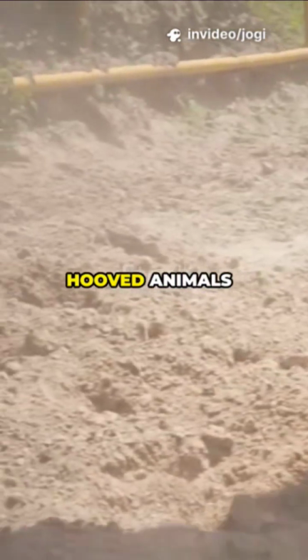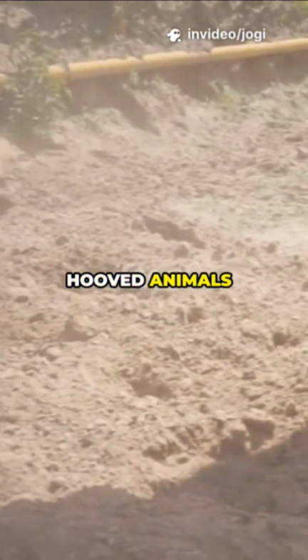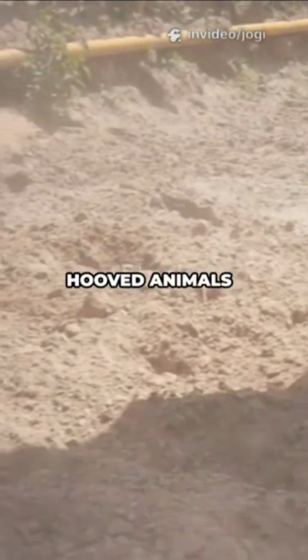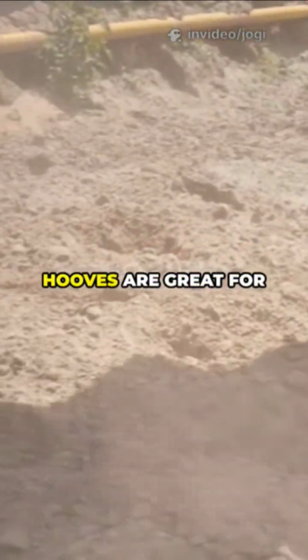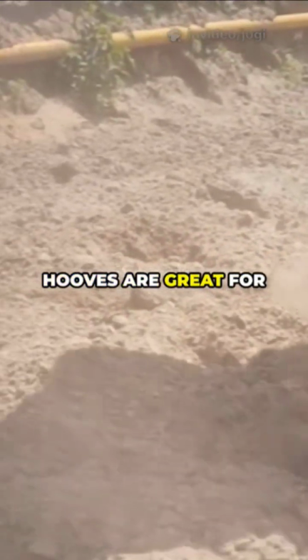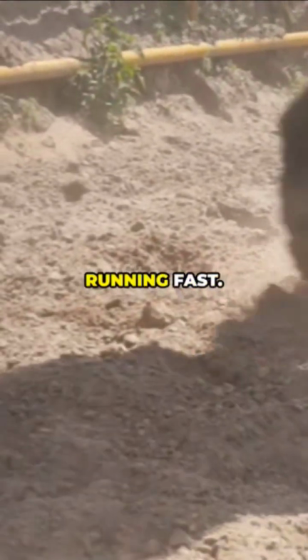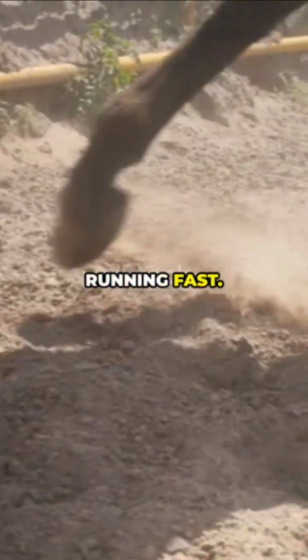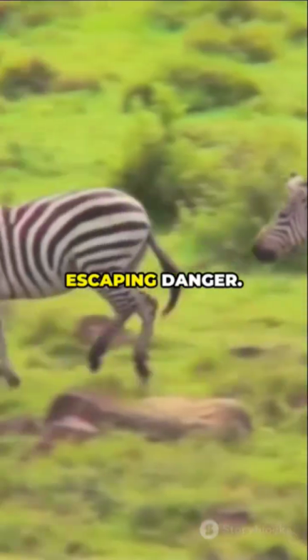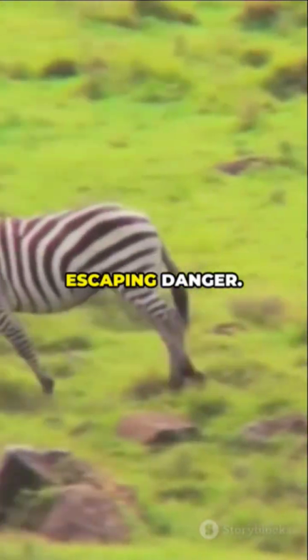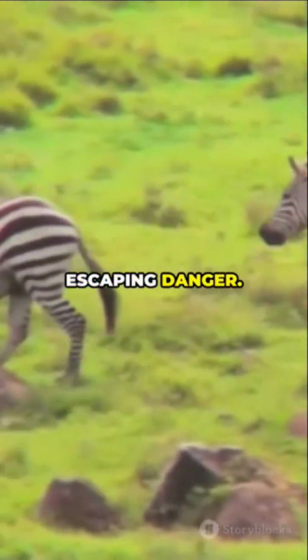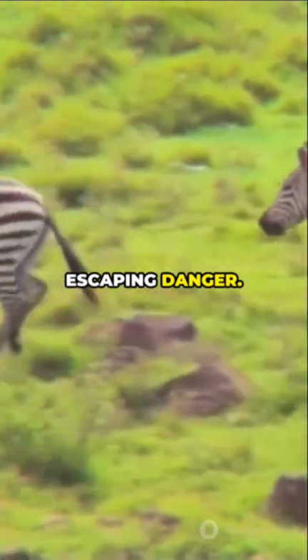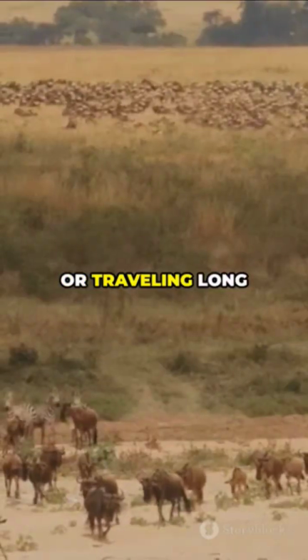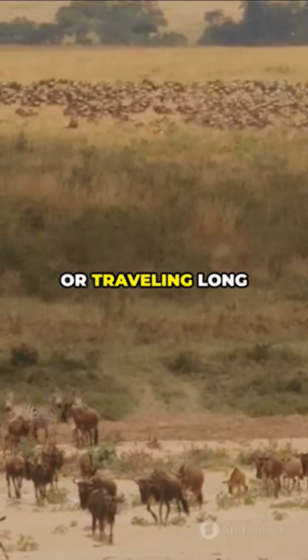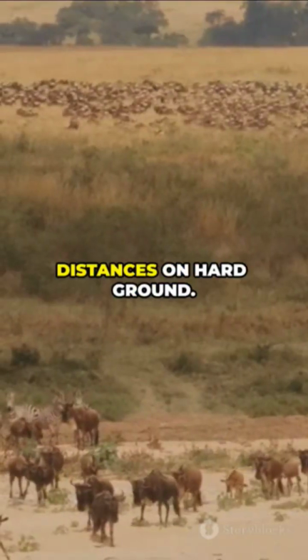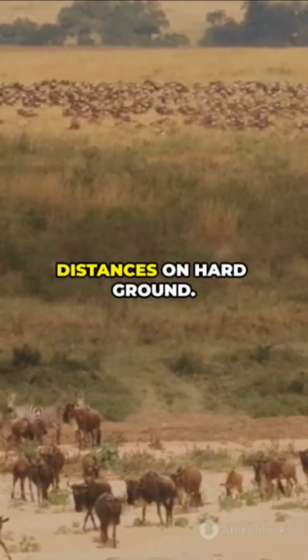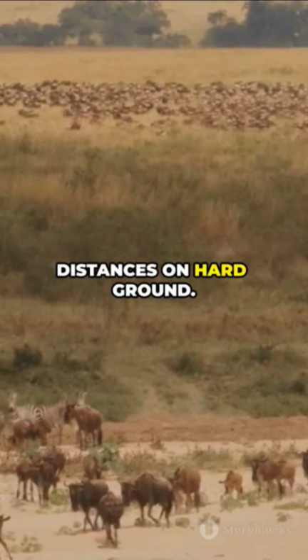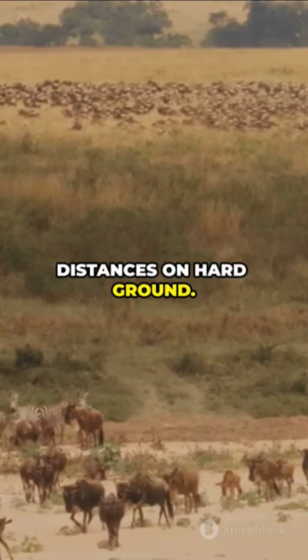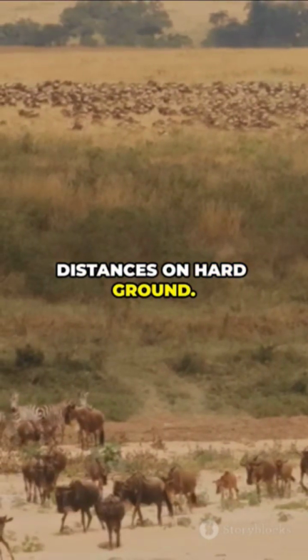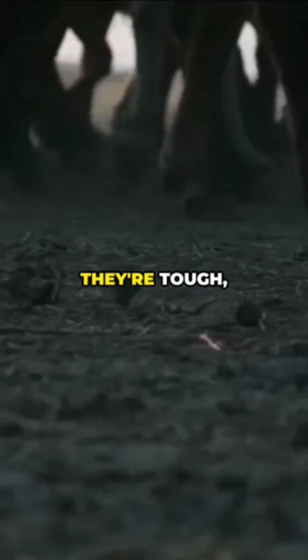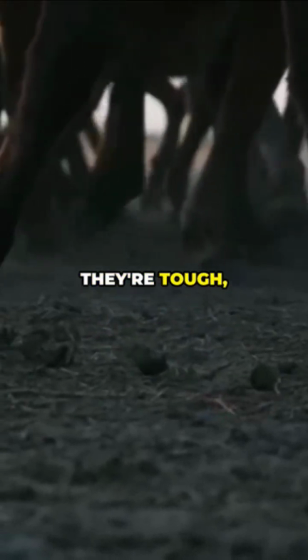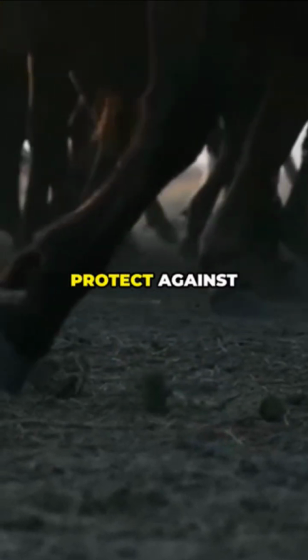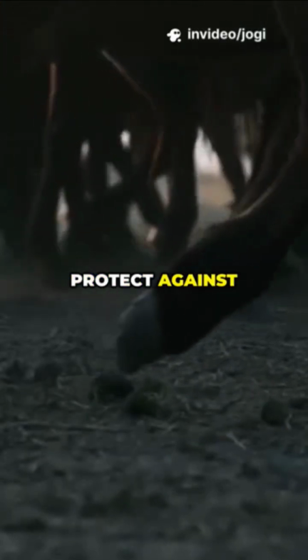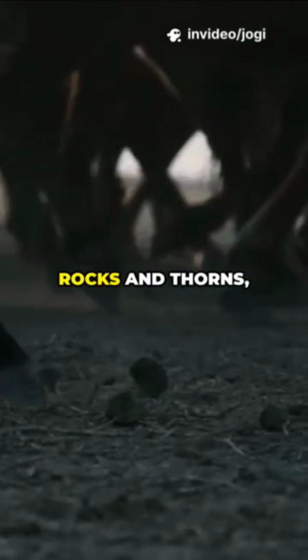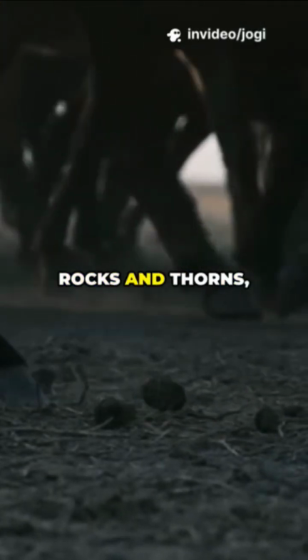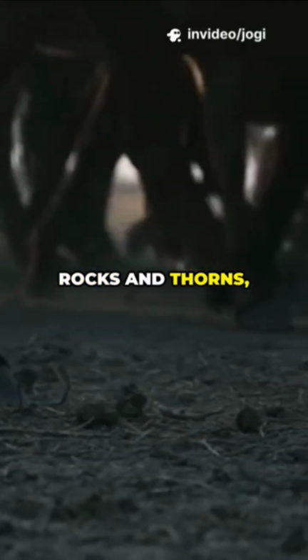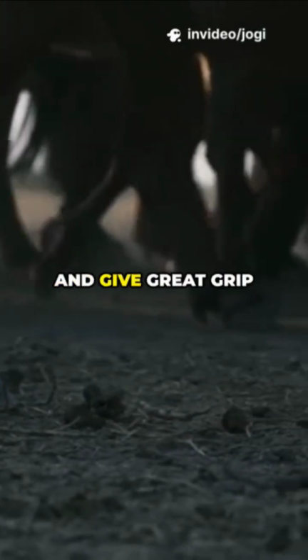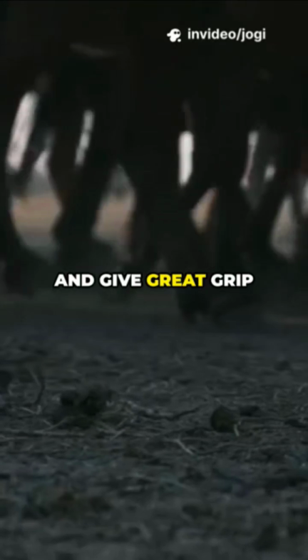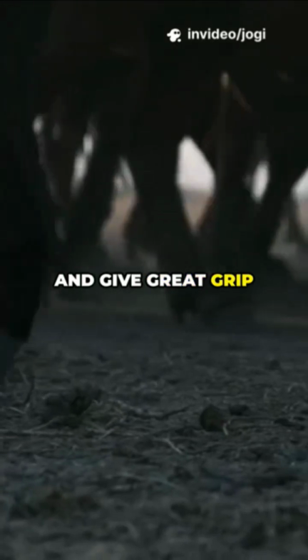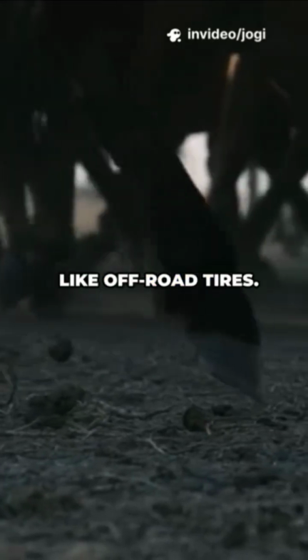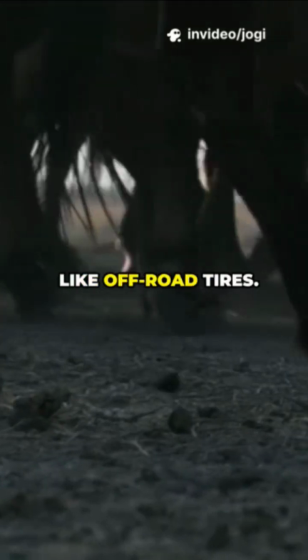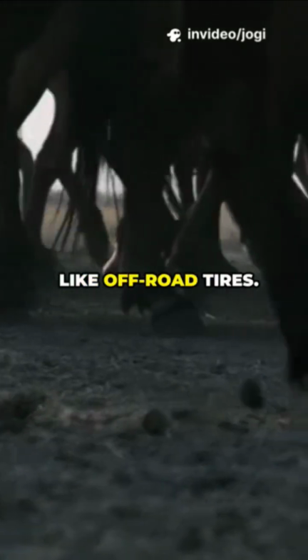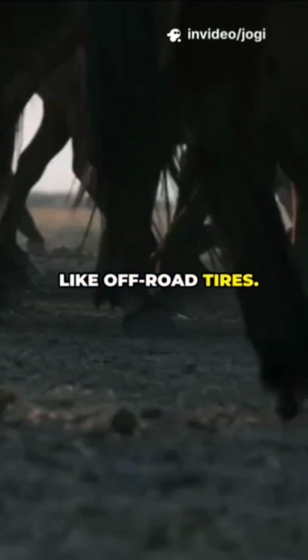Hooved animals? Hooves are great for running fast, escaping danger, or traveling long distances on hard ground. They're tough, protect against rocks and thorns, and give great grip — like off-road tires.